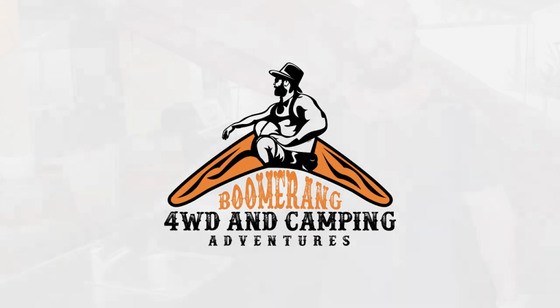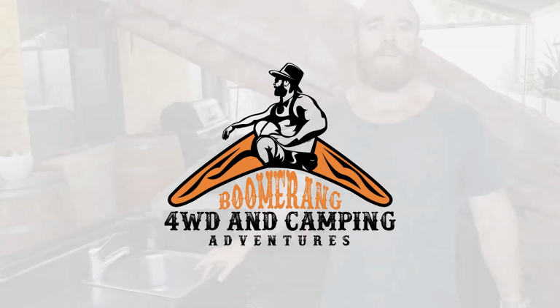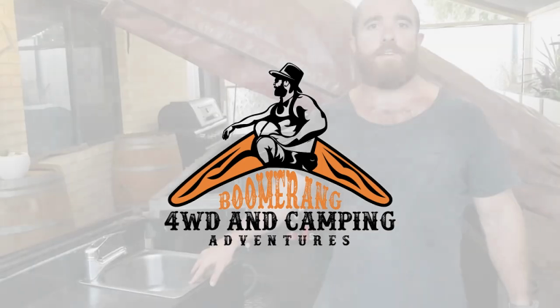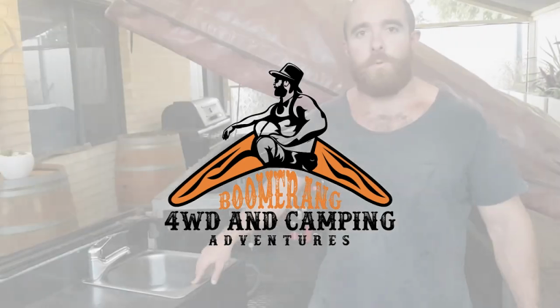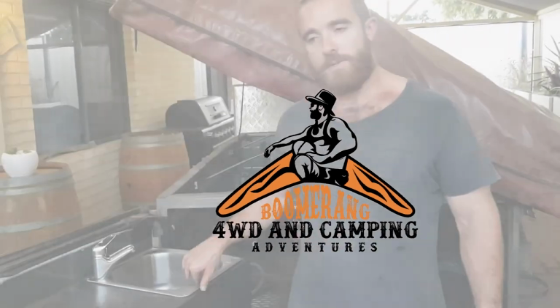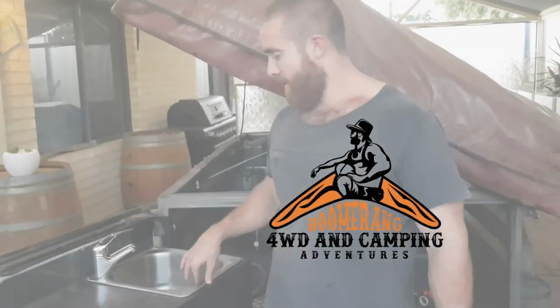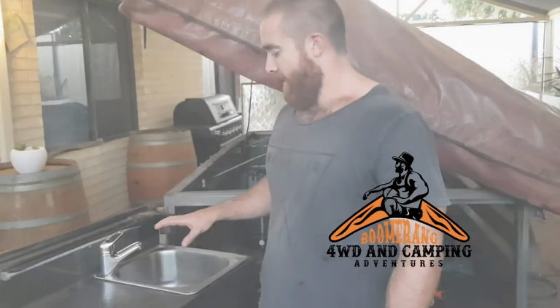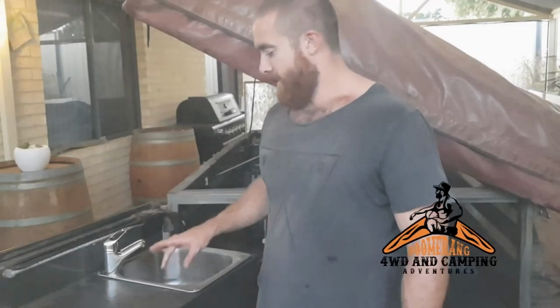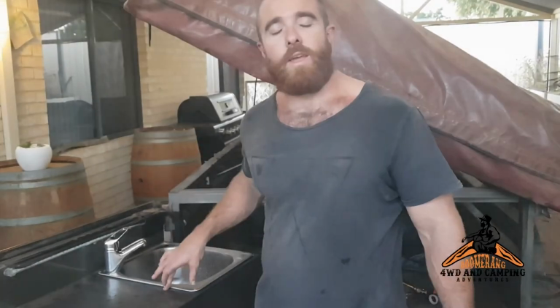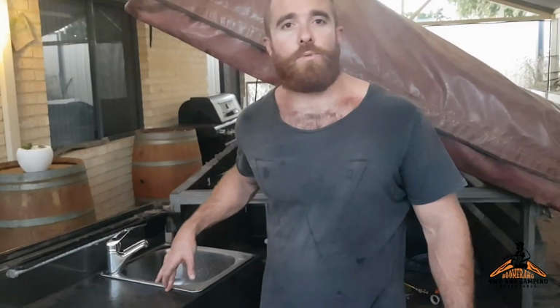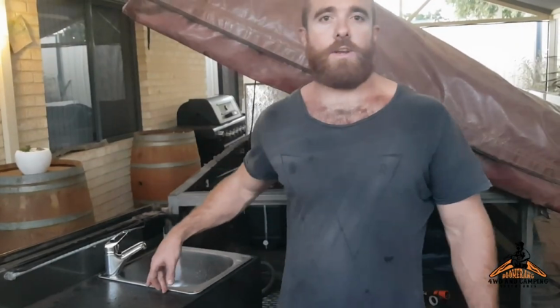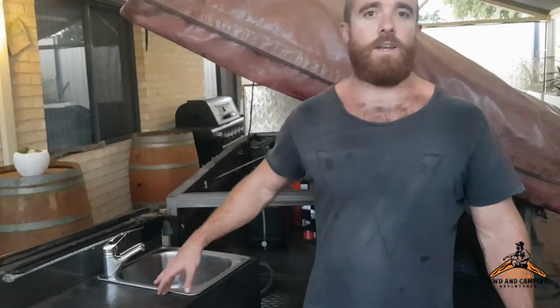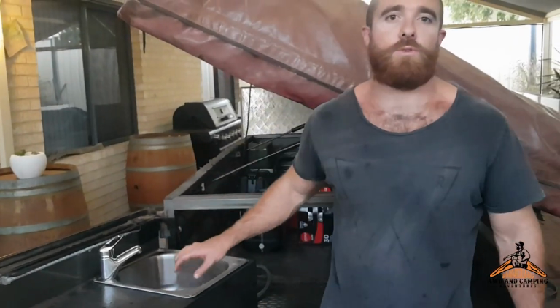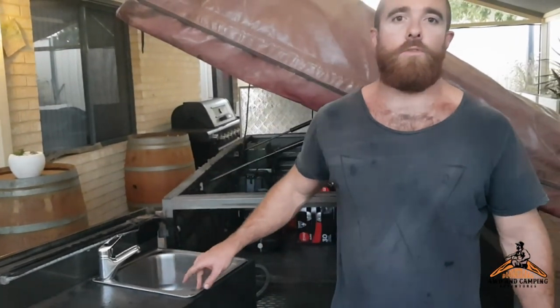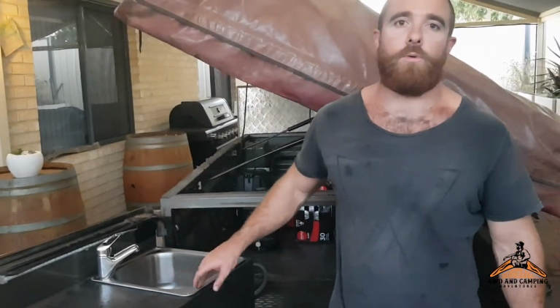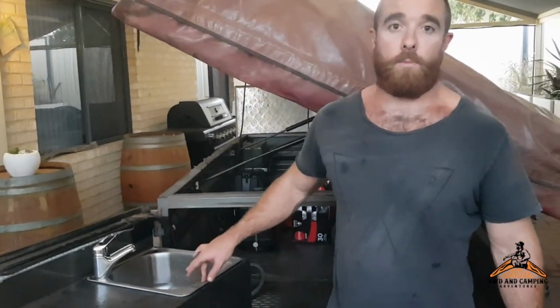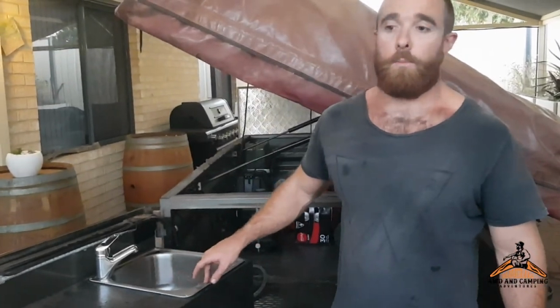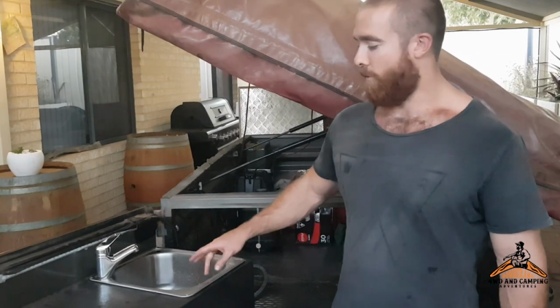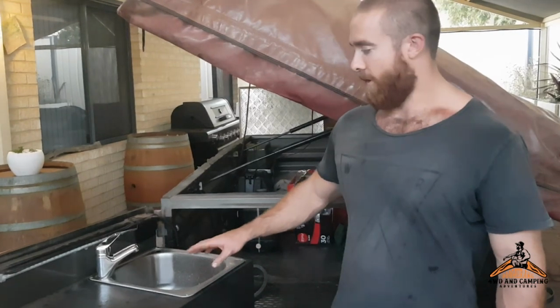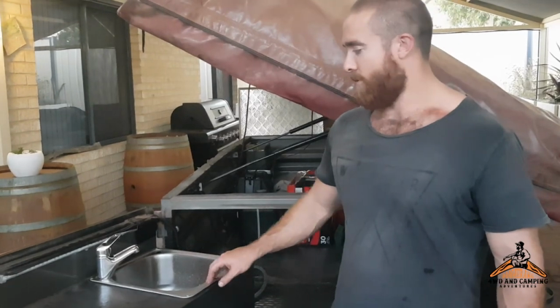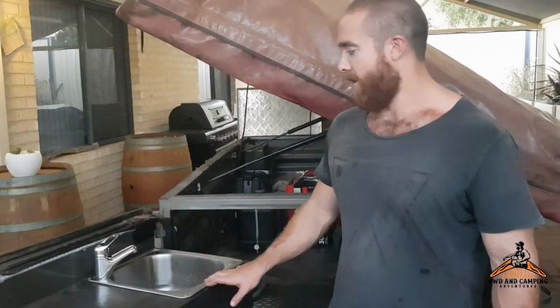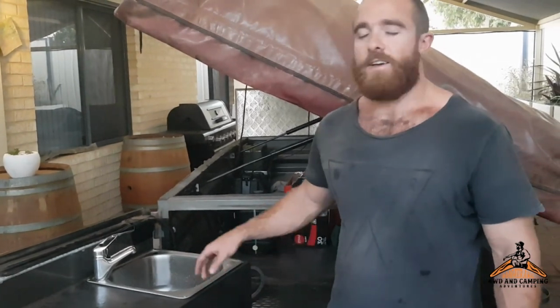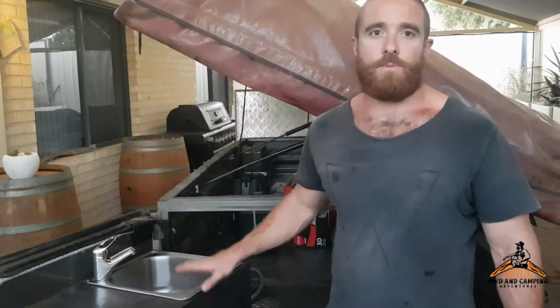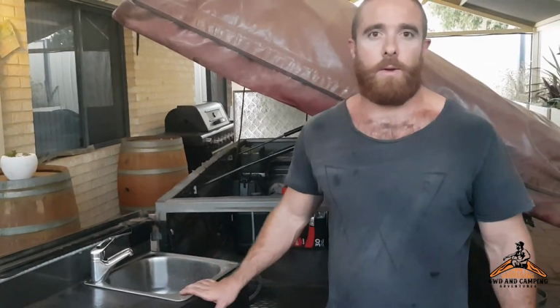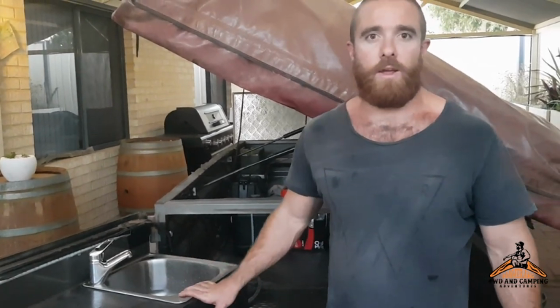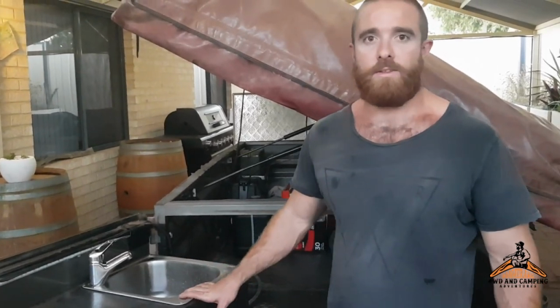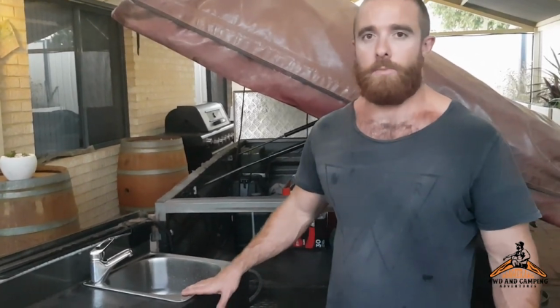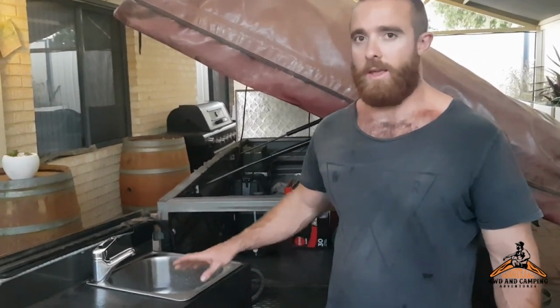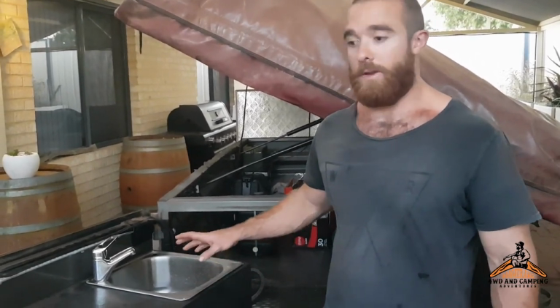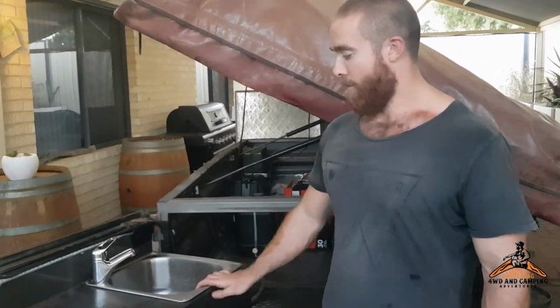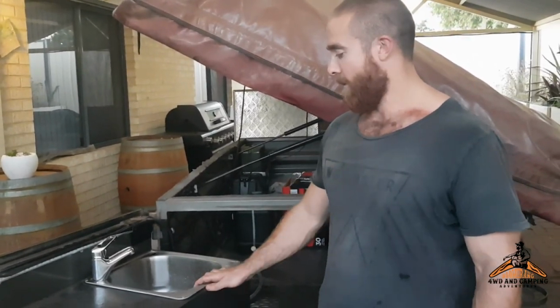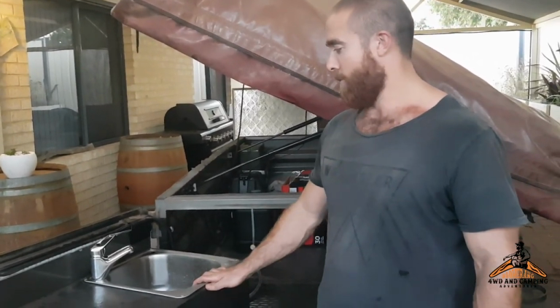G'day guys, Bryn Williams here. This weekend's project was setting up a 12 volt water pump for the camper trailer — just a bit of an upgrade to make camping a little bit more comfortable.